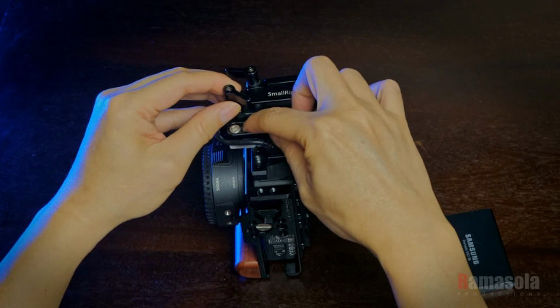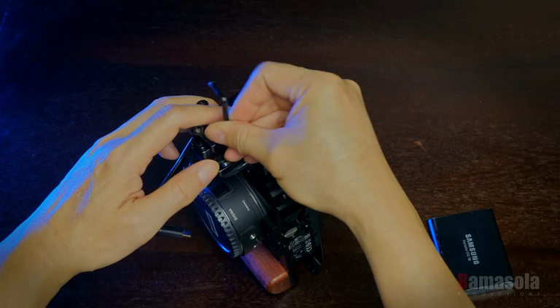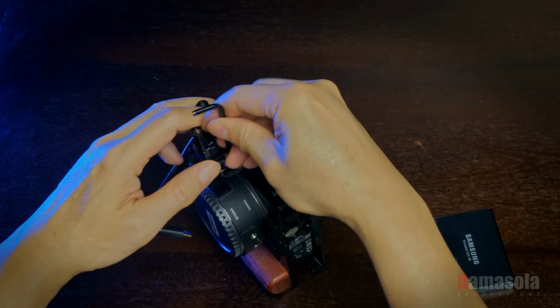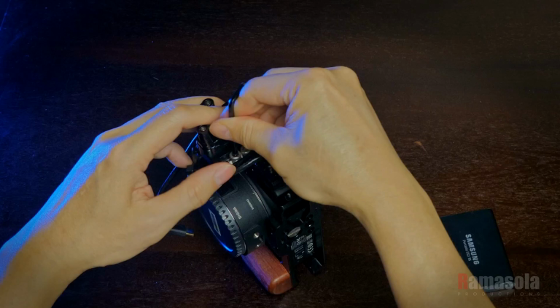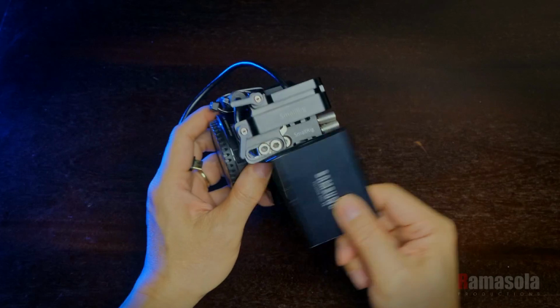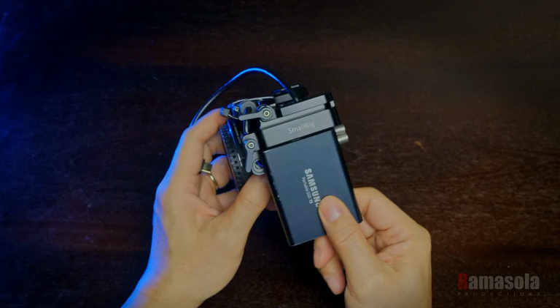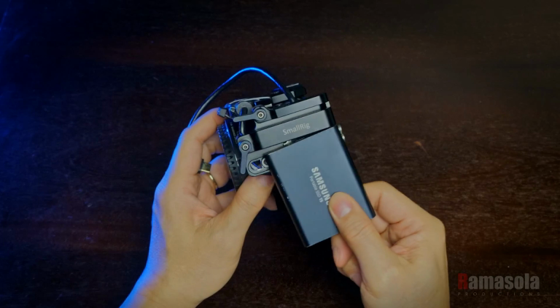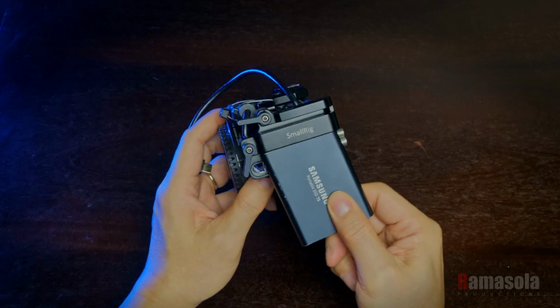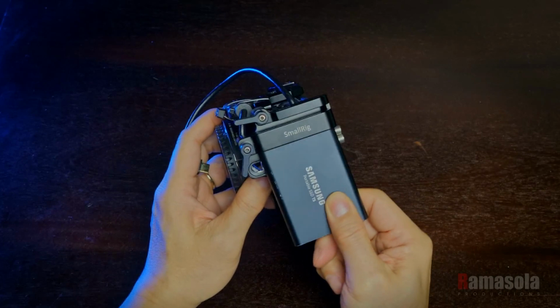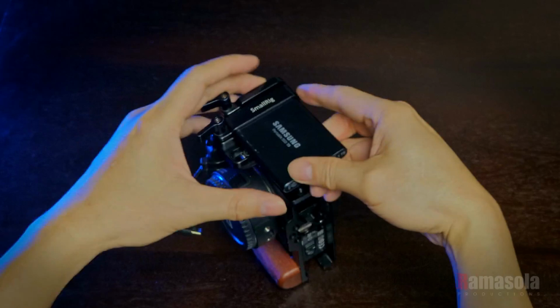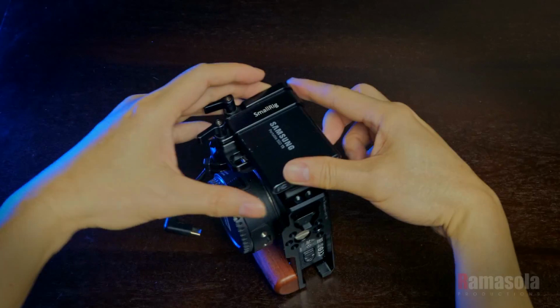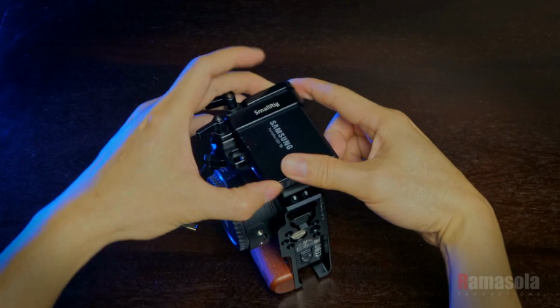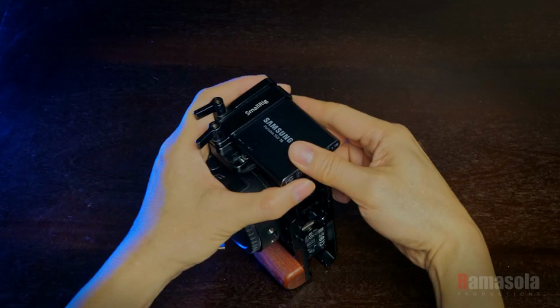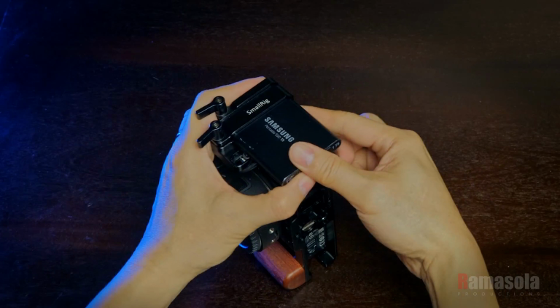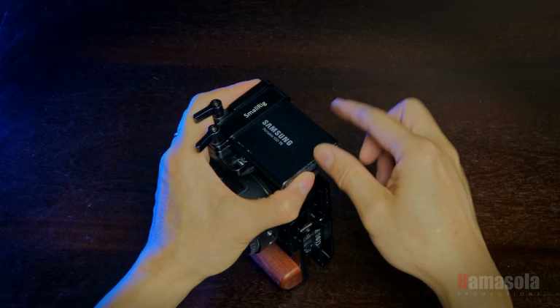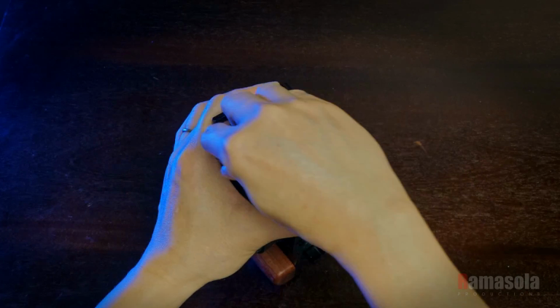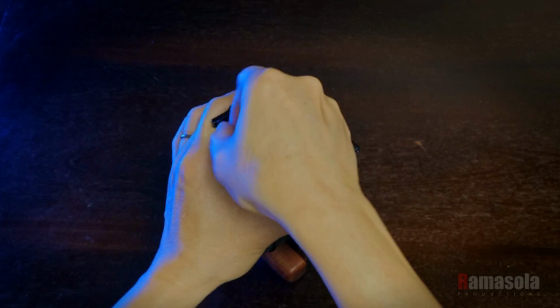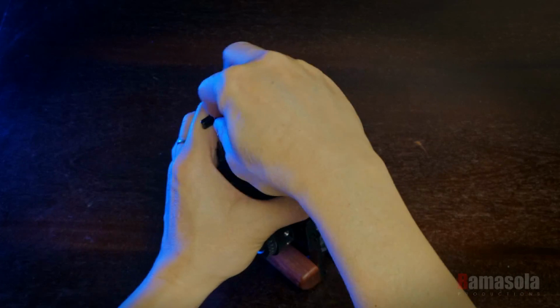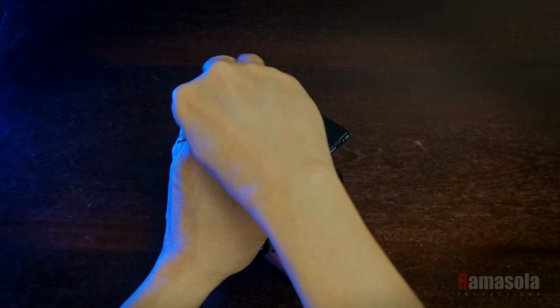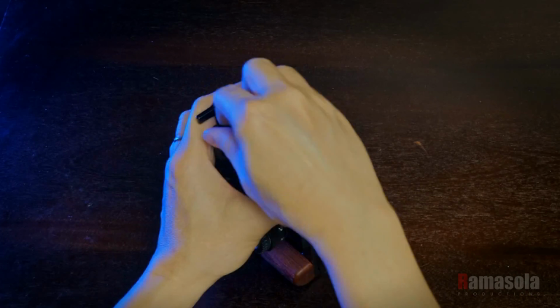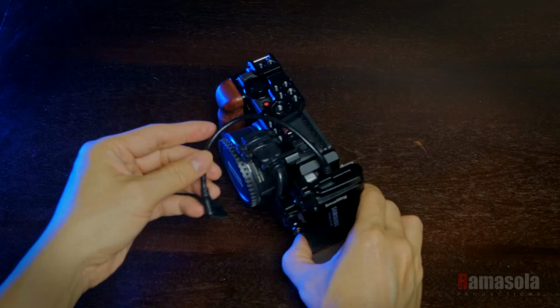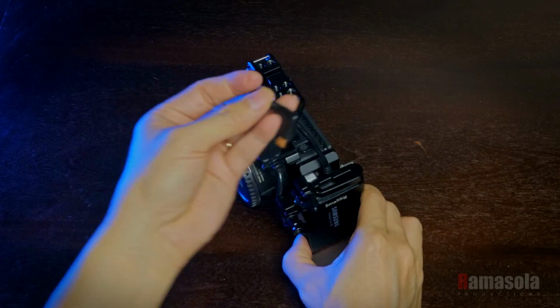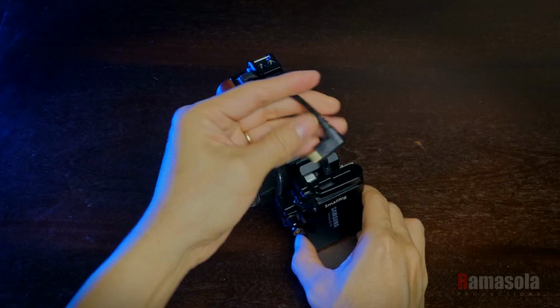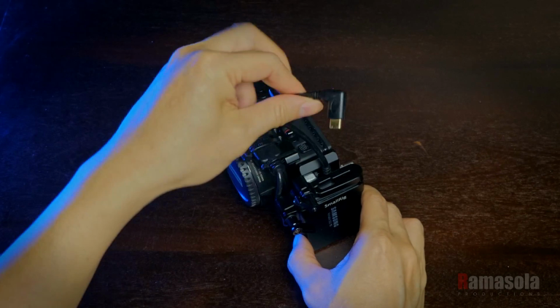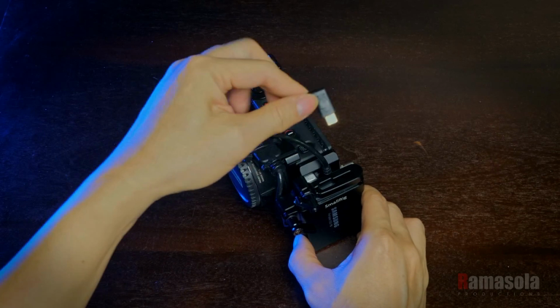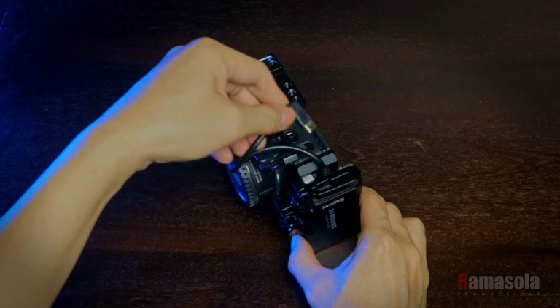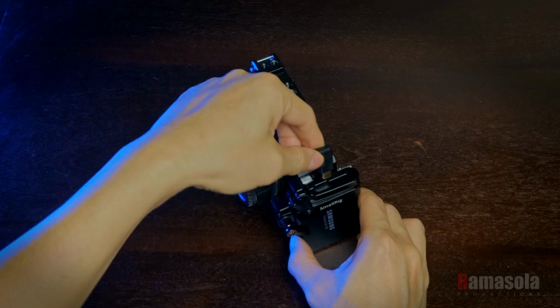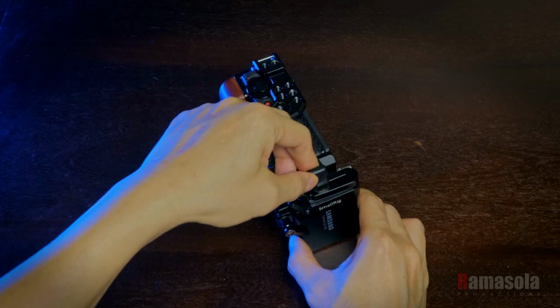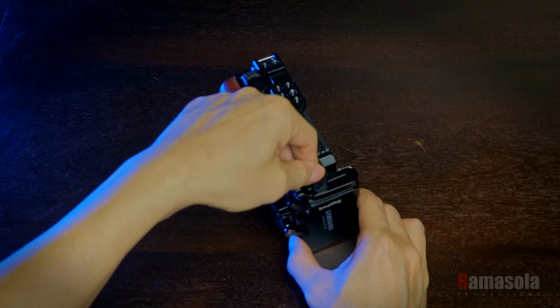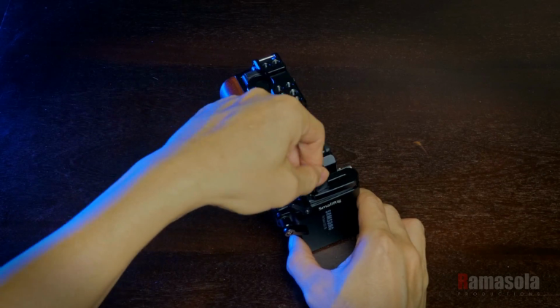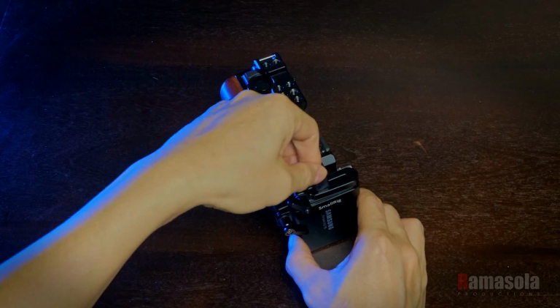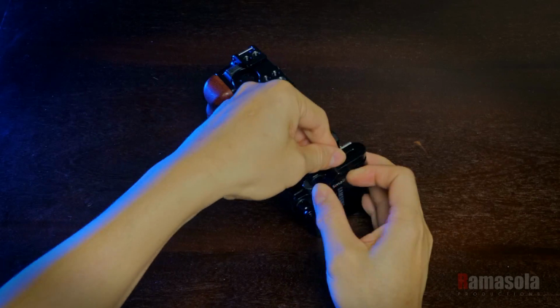This not only protects the cables, but it is sturdy enough to act as a side handle when I'm using the rig in a minimalist configuration.